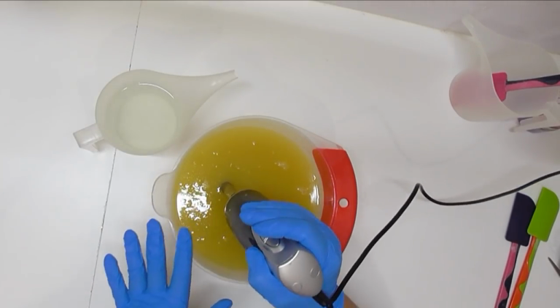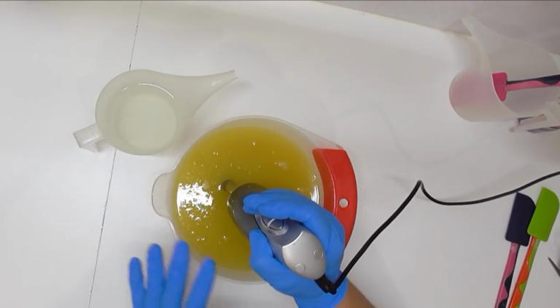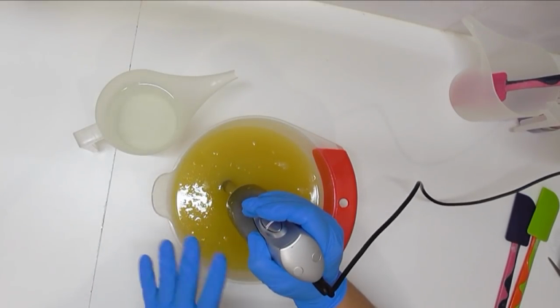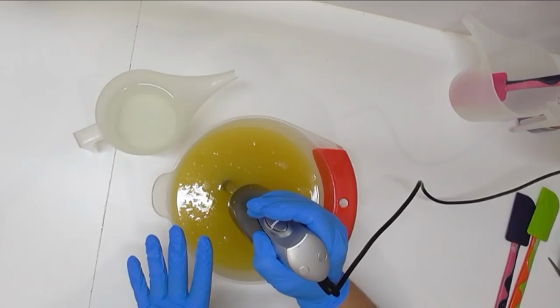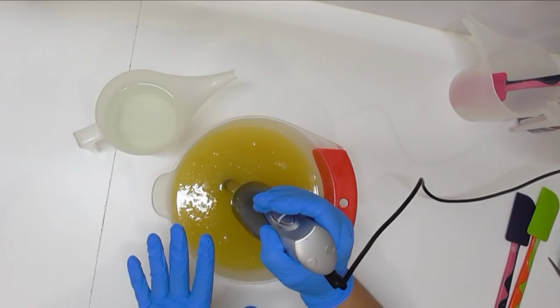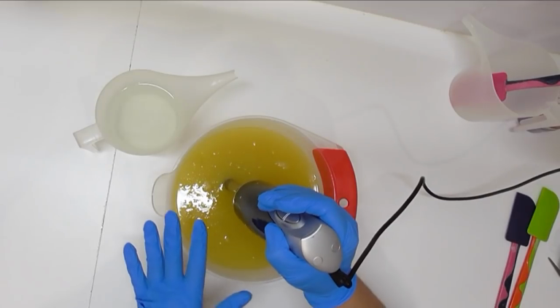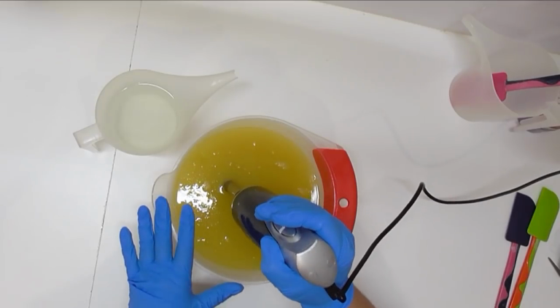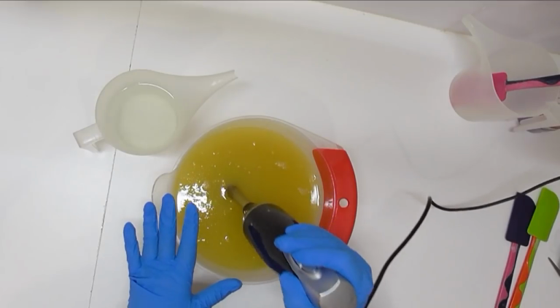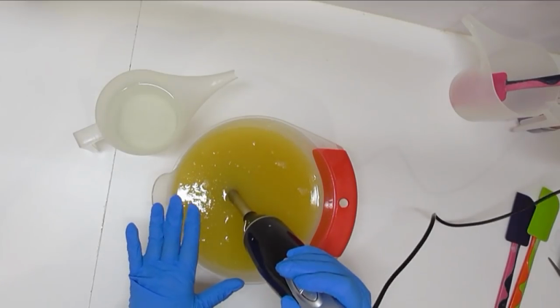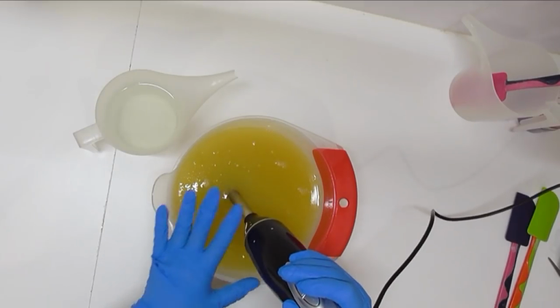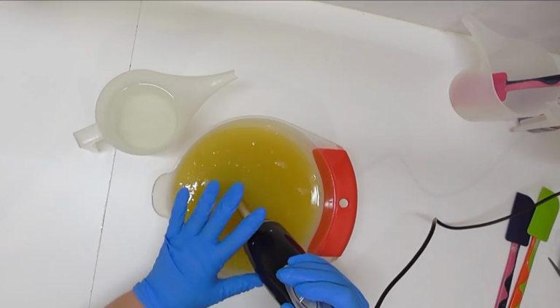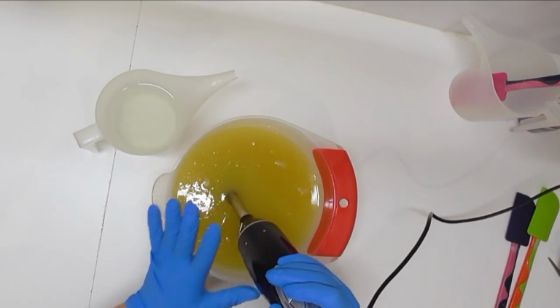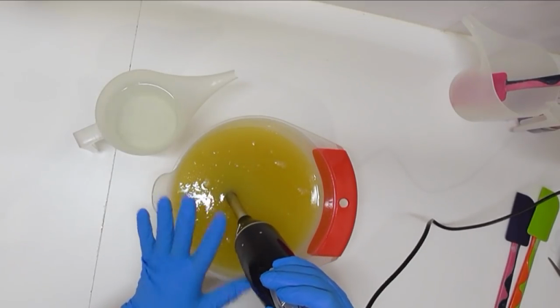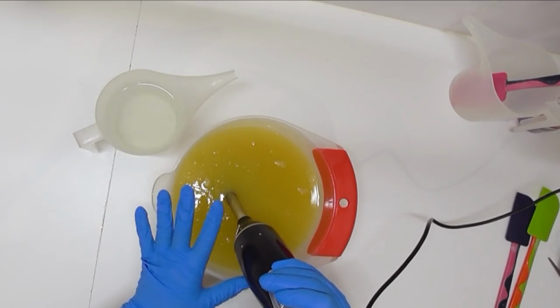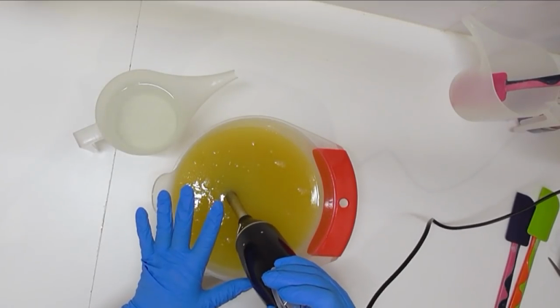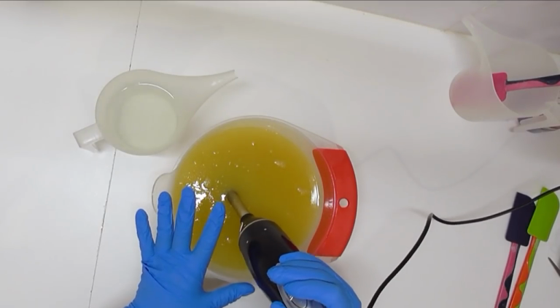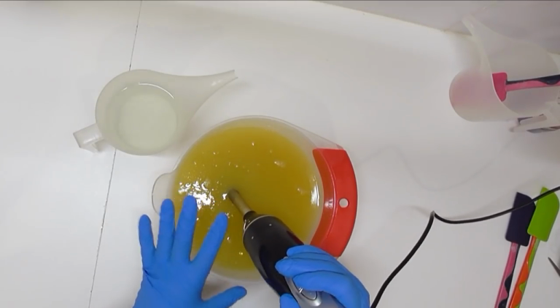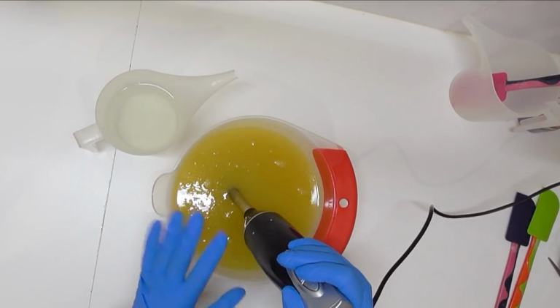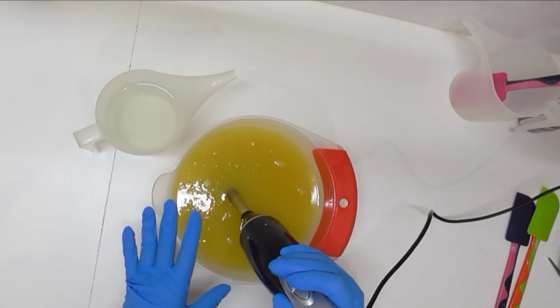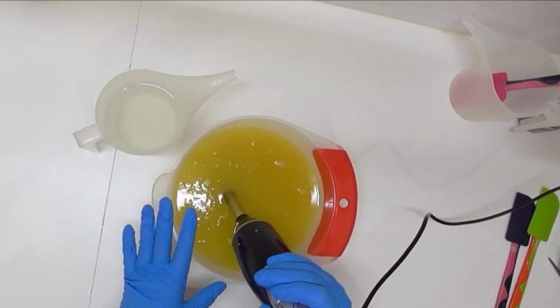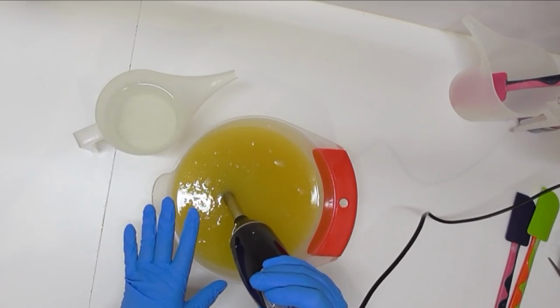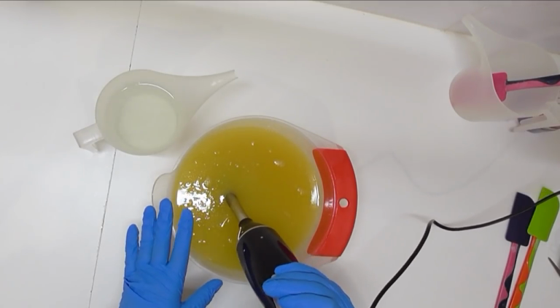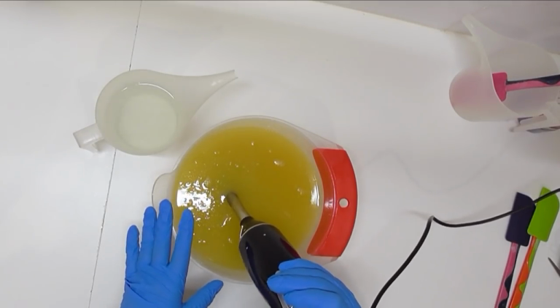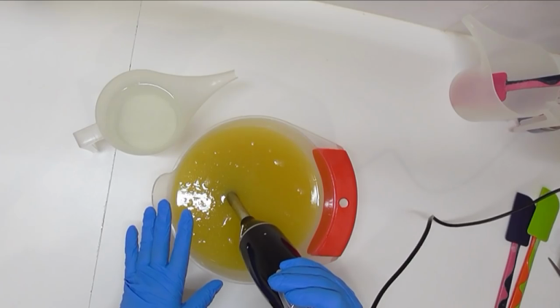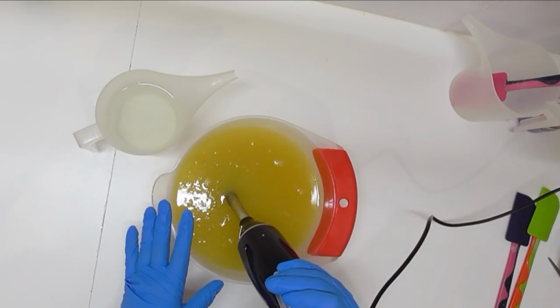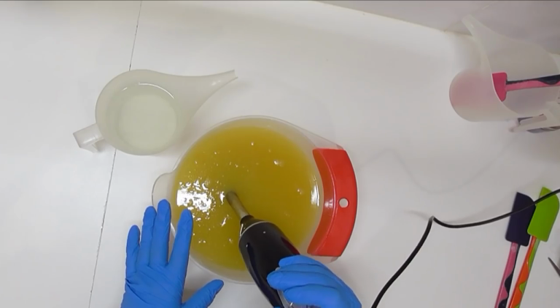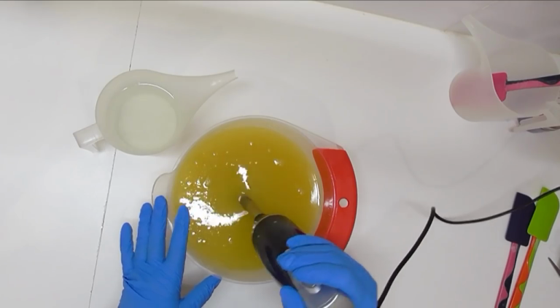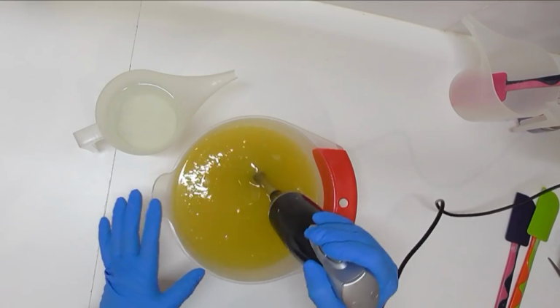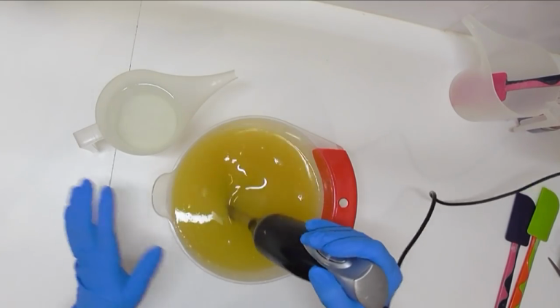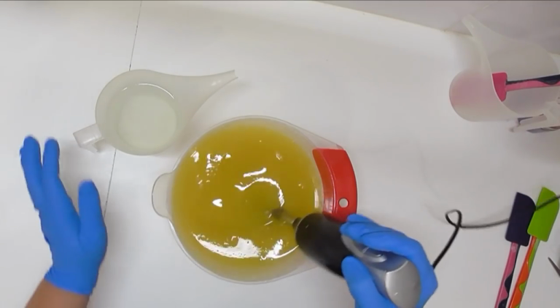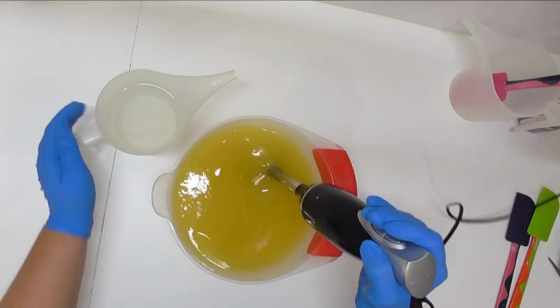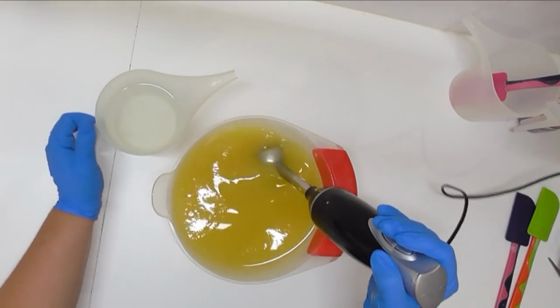Because this soap didn't discolor at all the last time I did it, I'm again going to use a white base and then do a drop swirl of some pinks and purples.